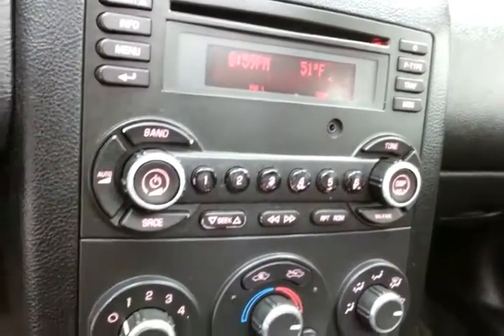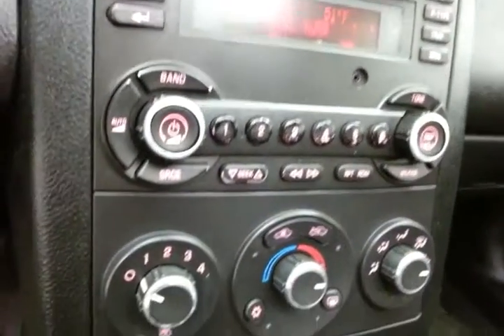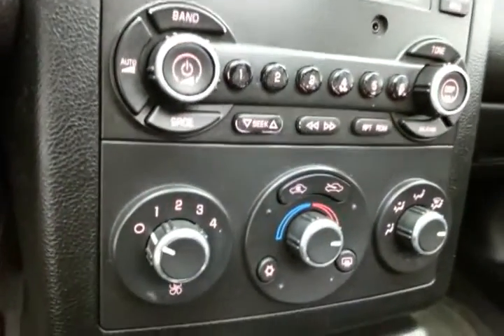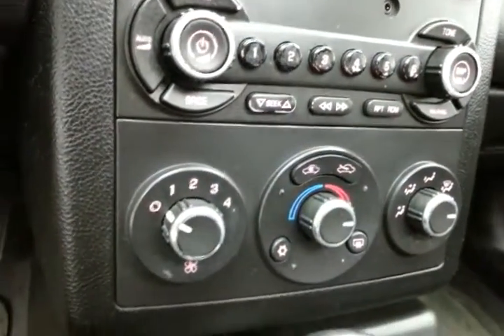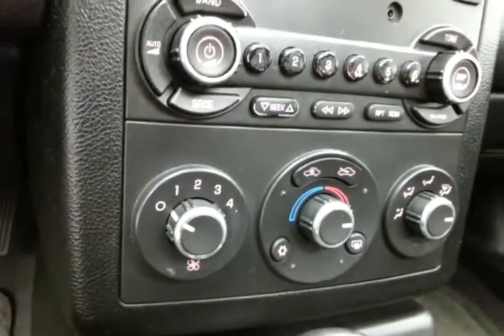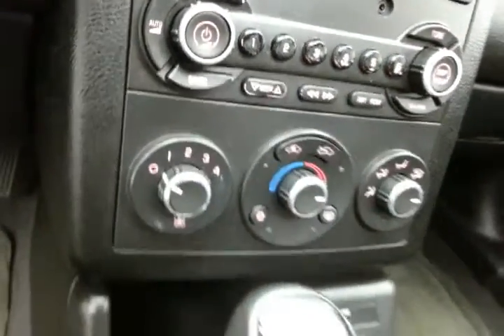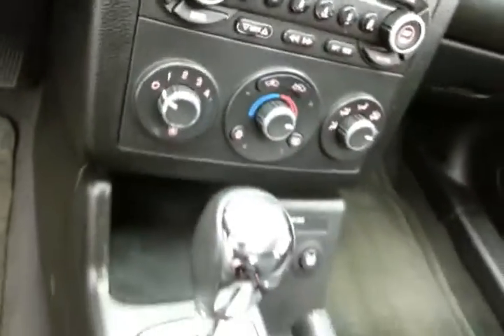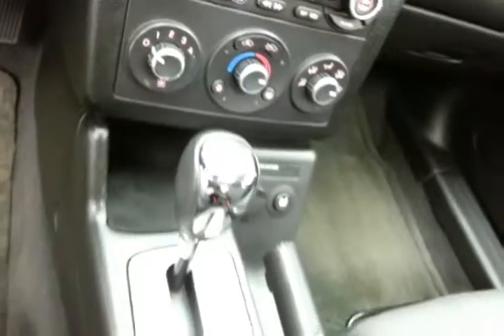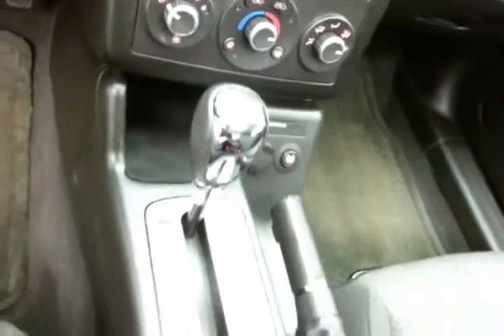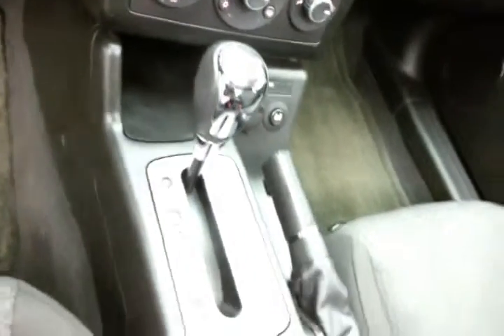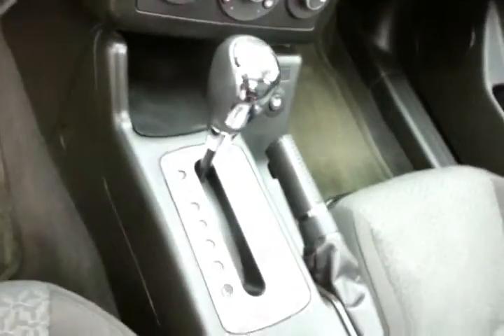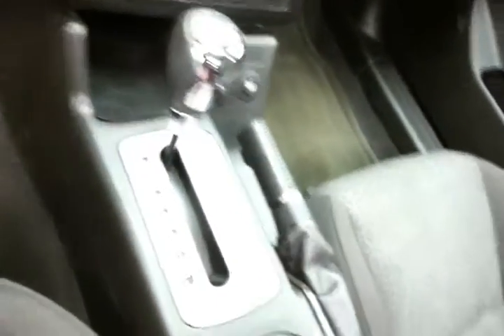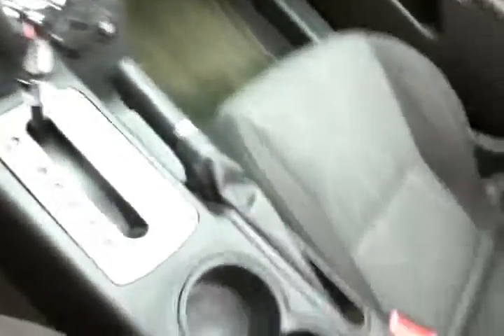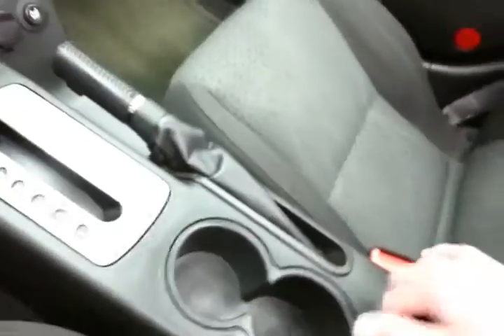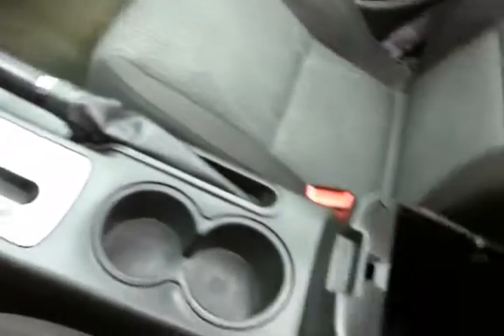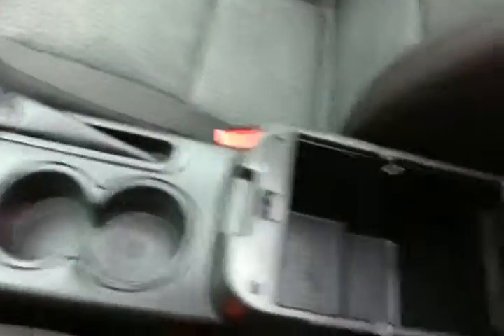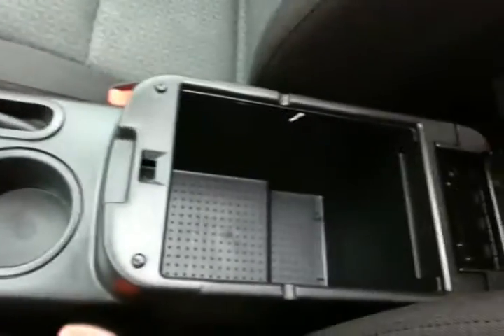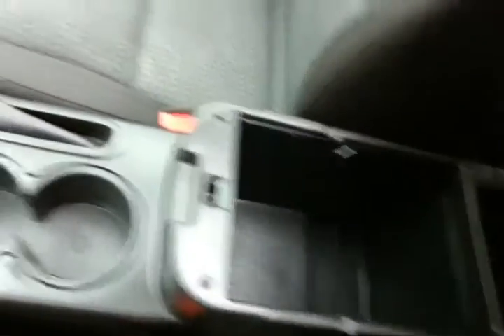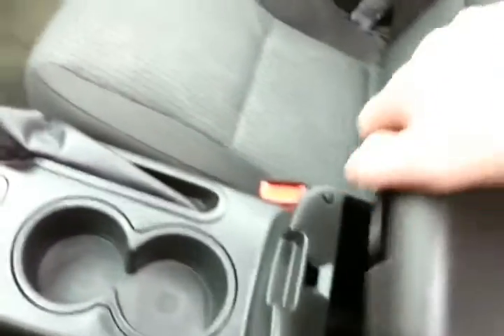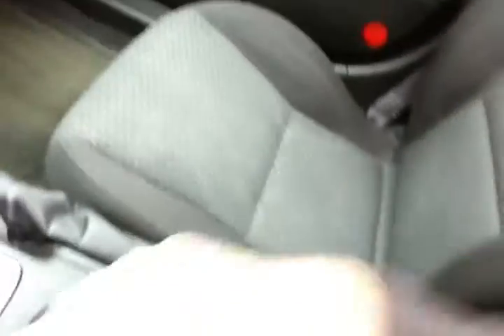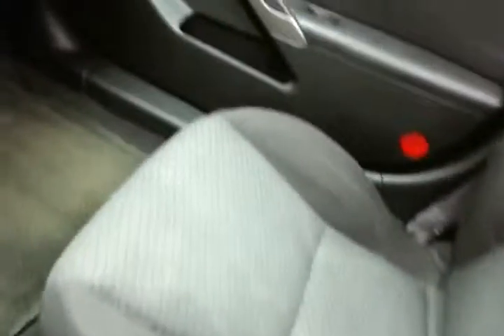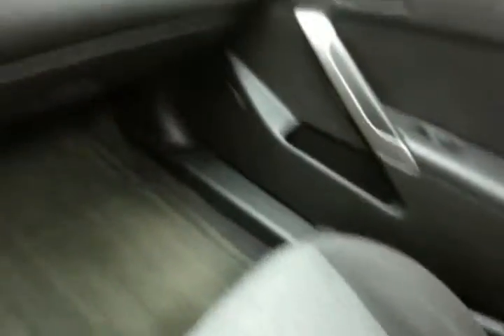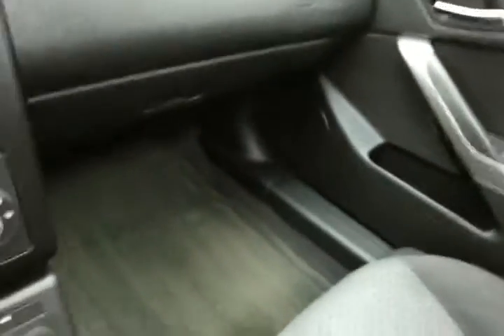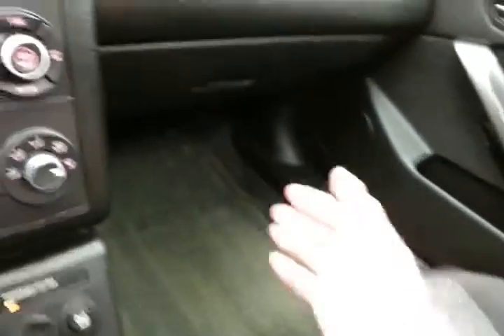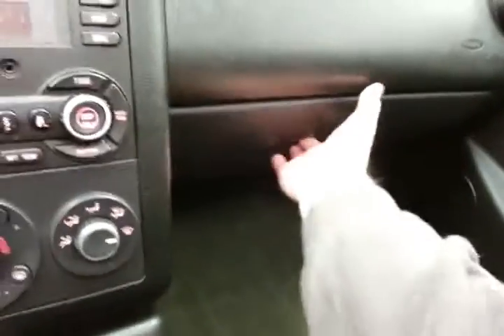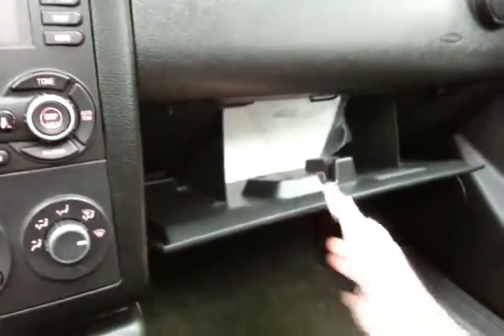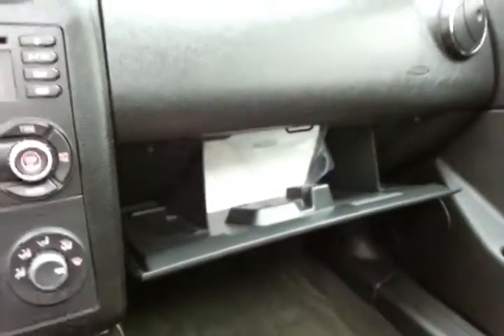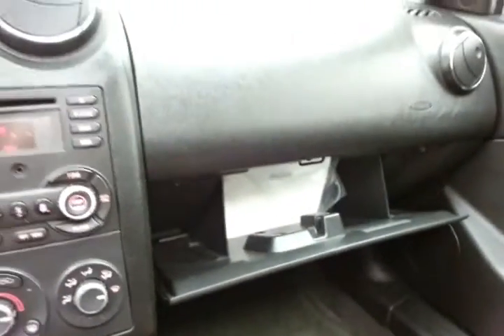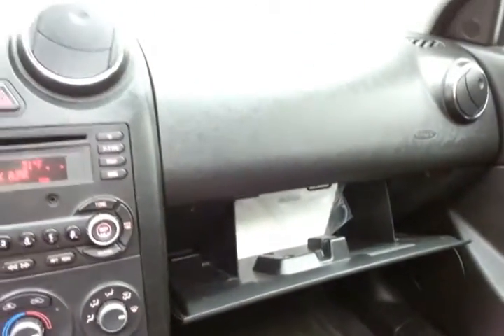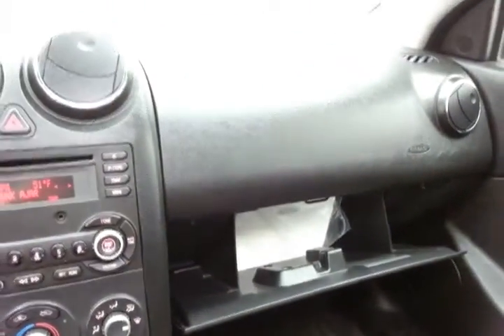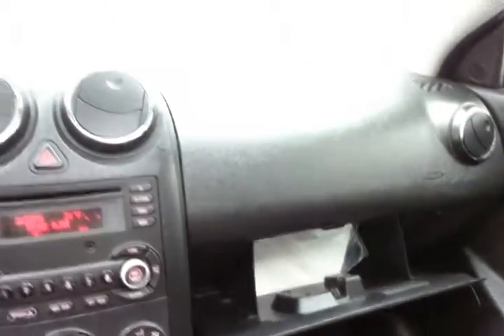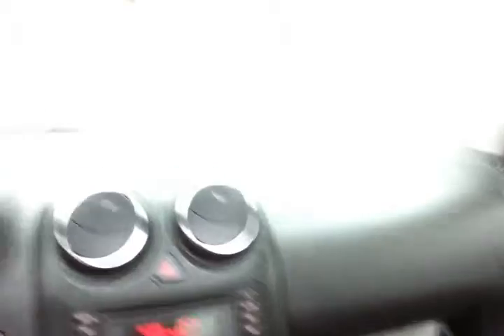Compatible with smartphones as well. Heating and air conditioning controls. Automatic transmission. Lots of storage in the armrest, along with a spacious glove box with all the owner's materials inside.